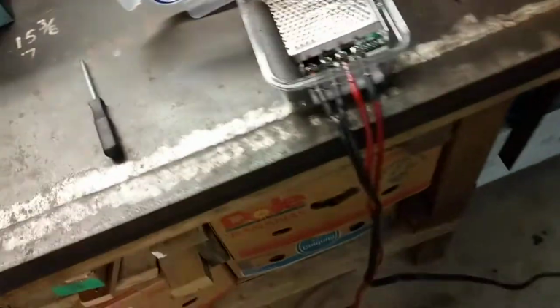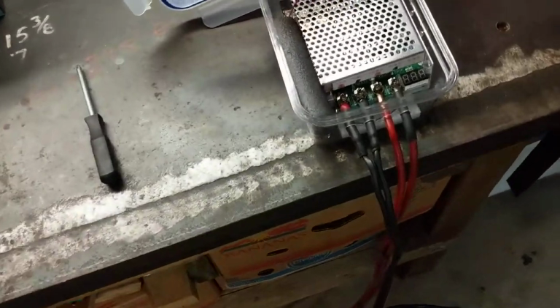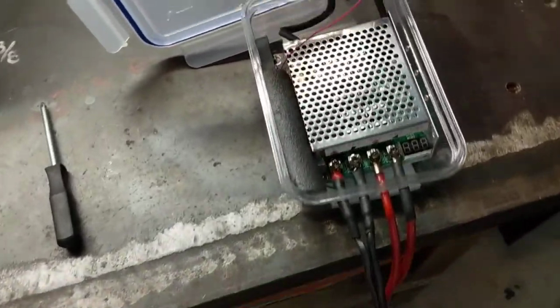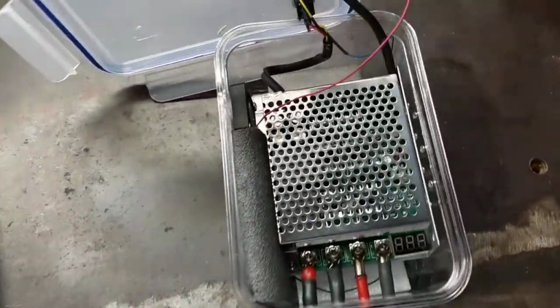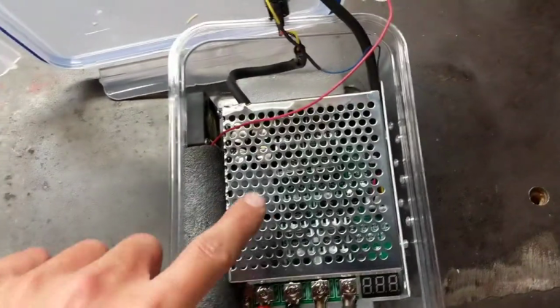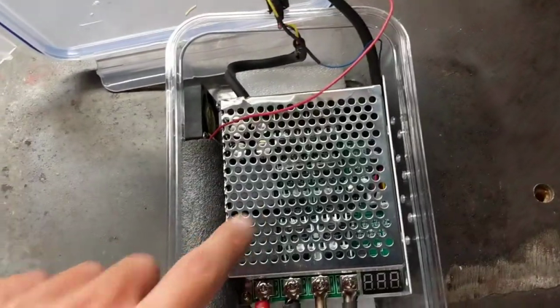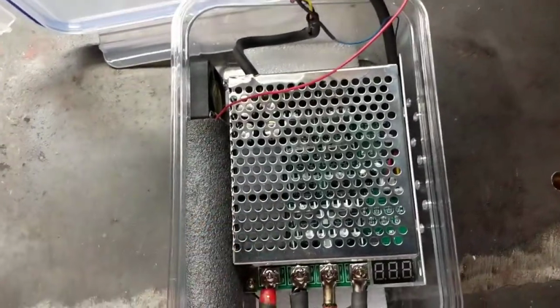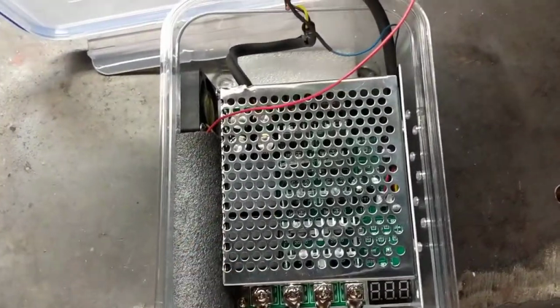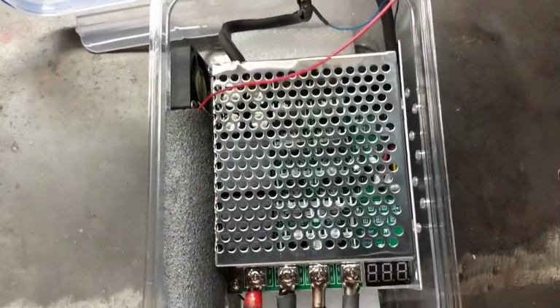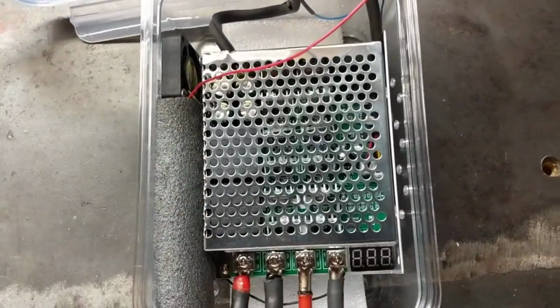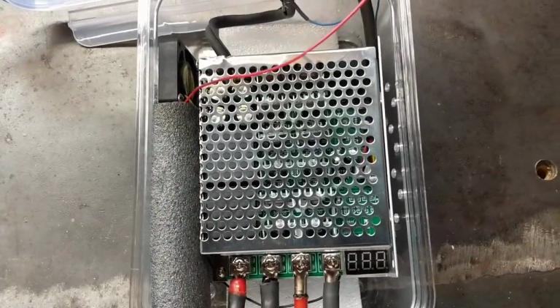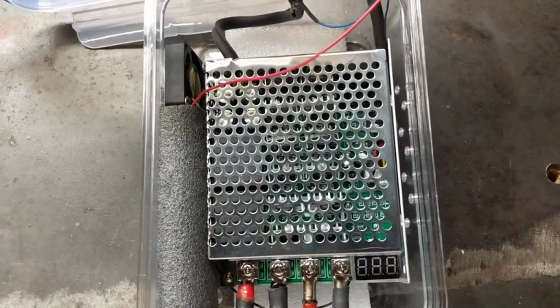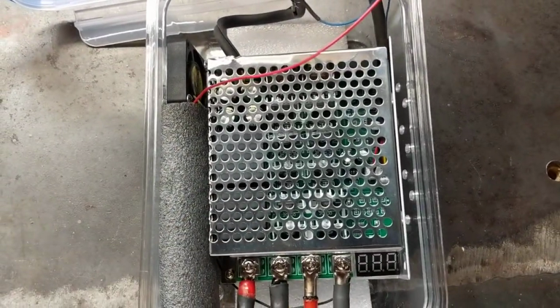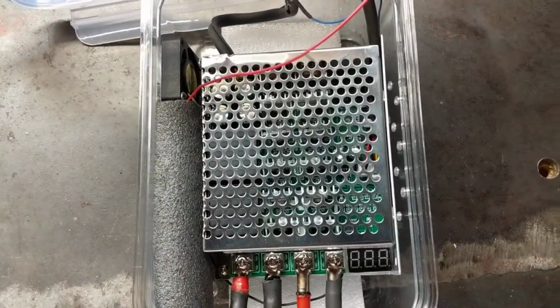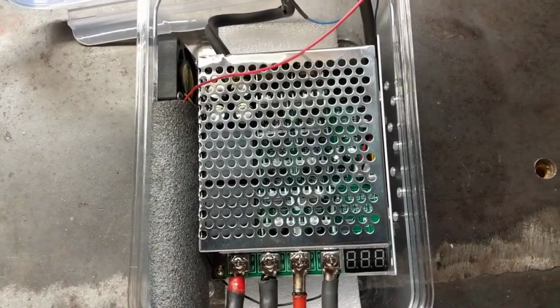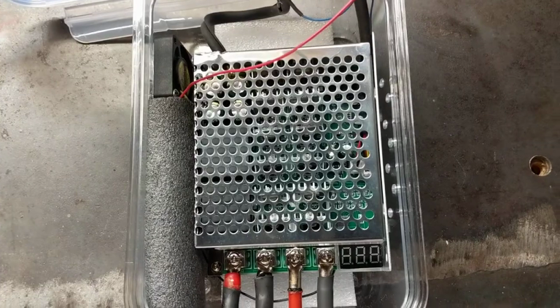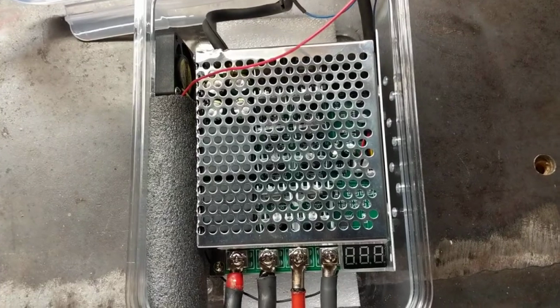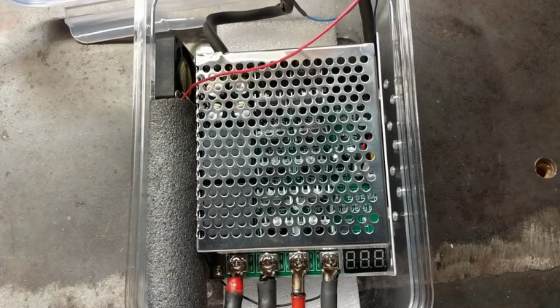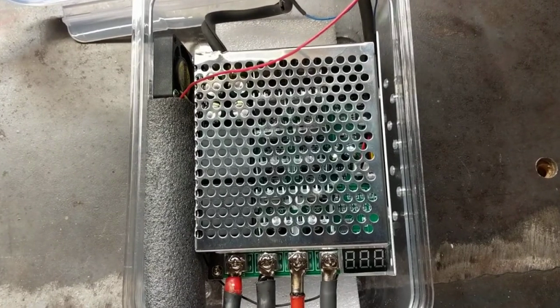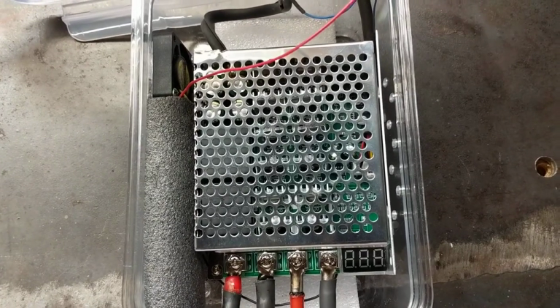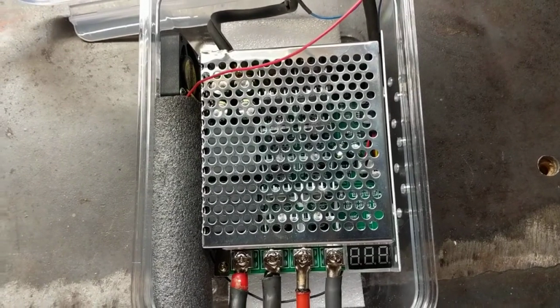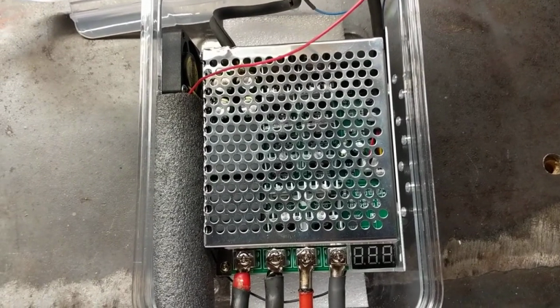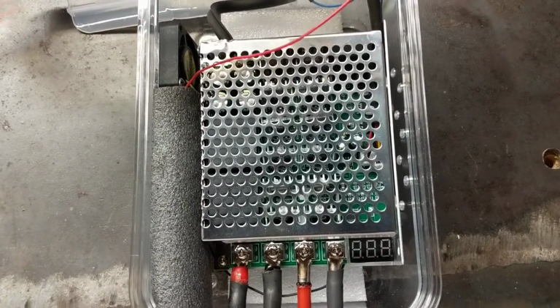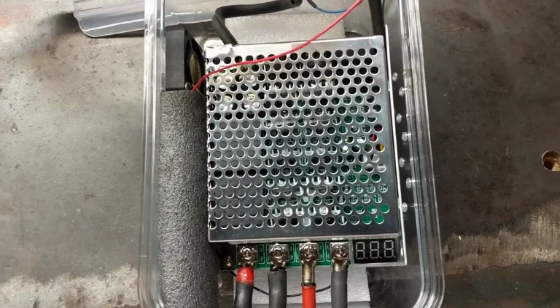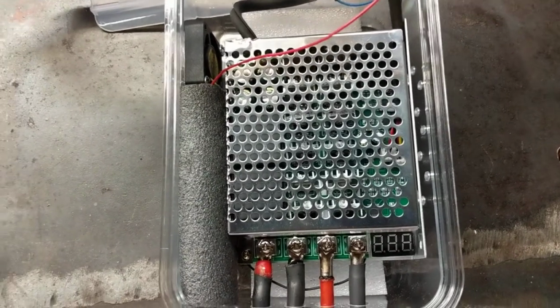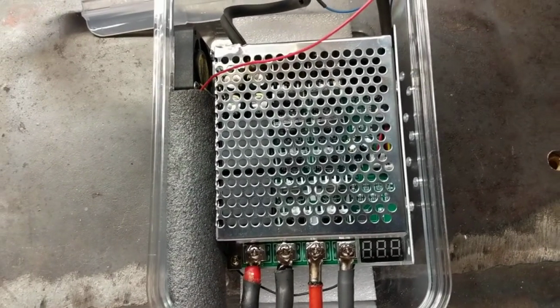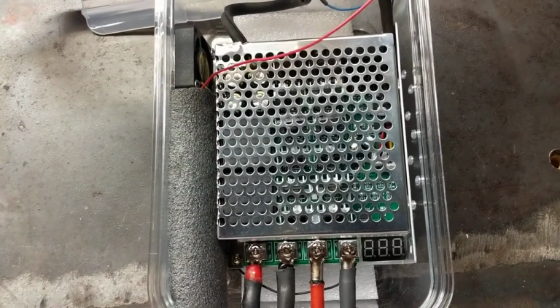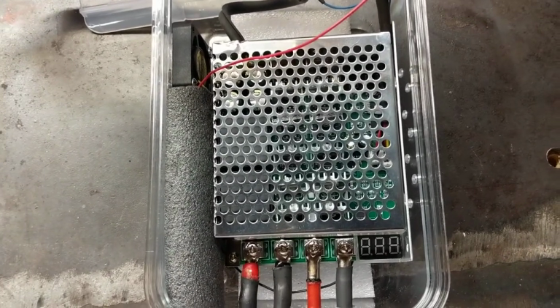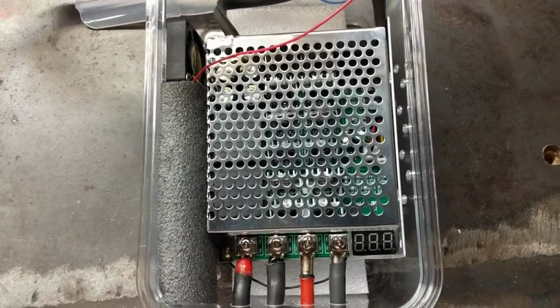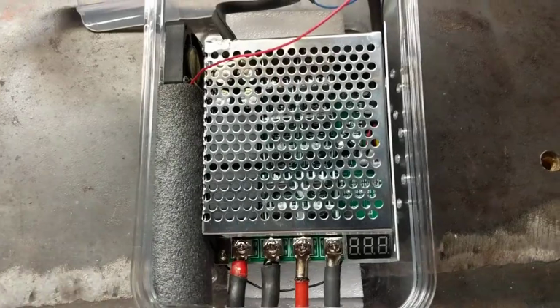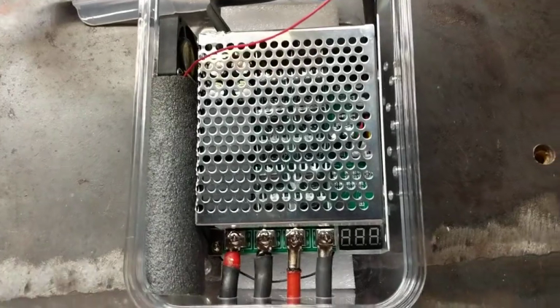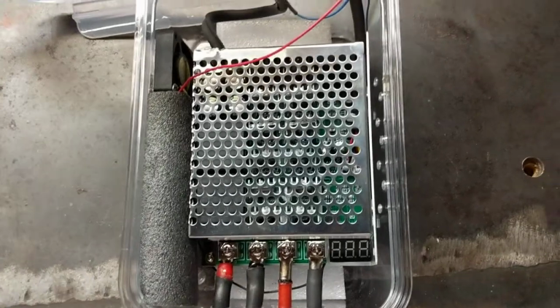What you need is one of these: a PWM controller. This is a 50 amp or 100 amp max controller. I got it off eBay — it cost about $30 Canadian.